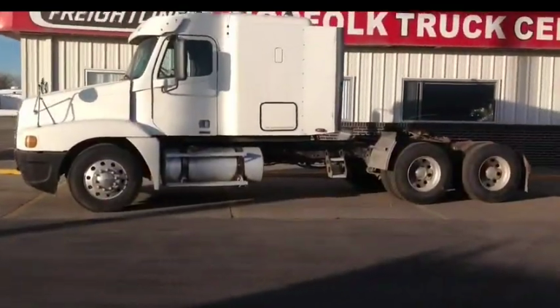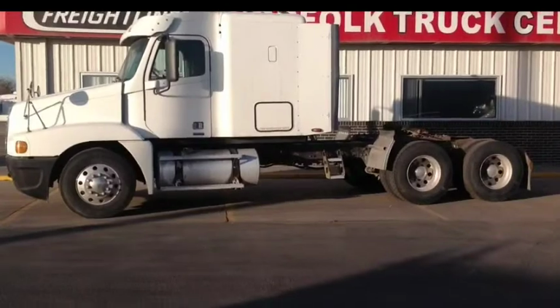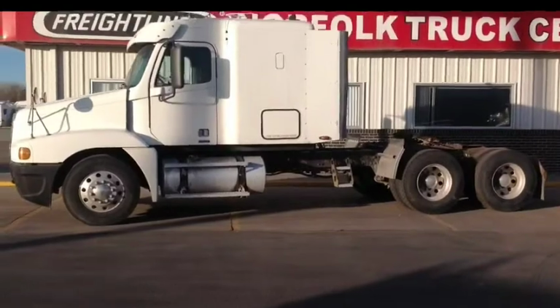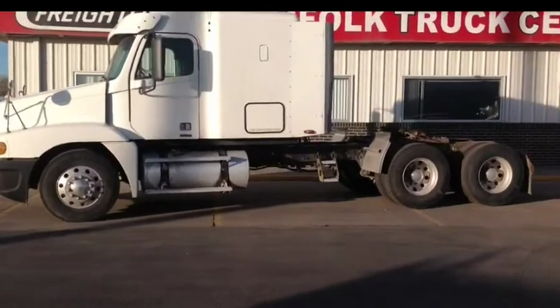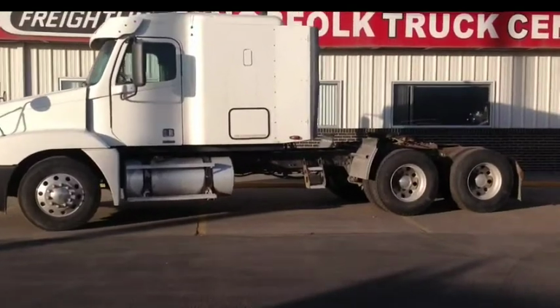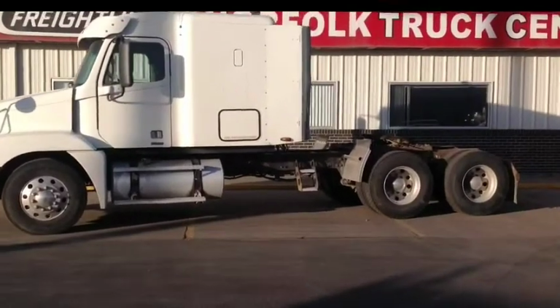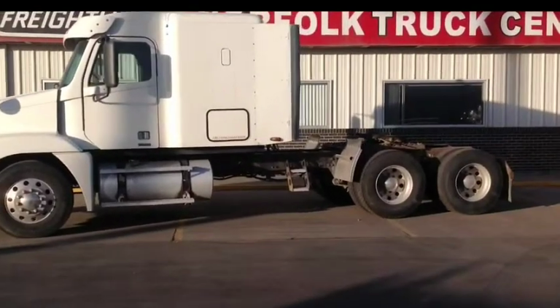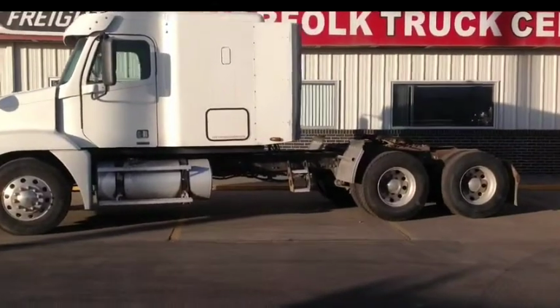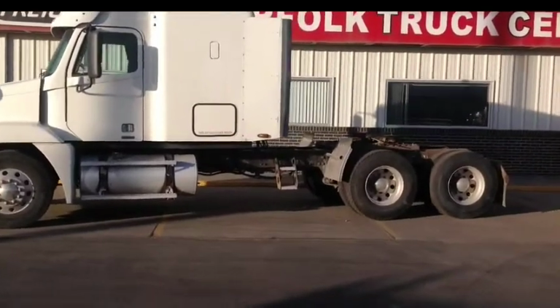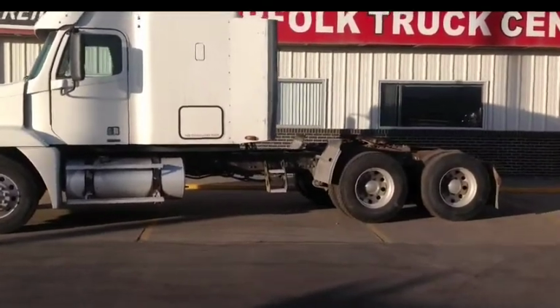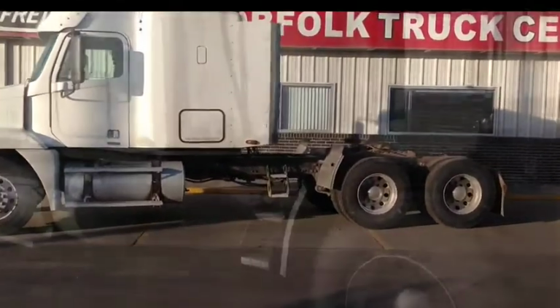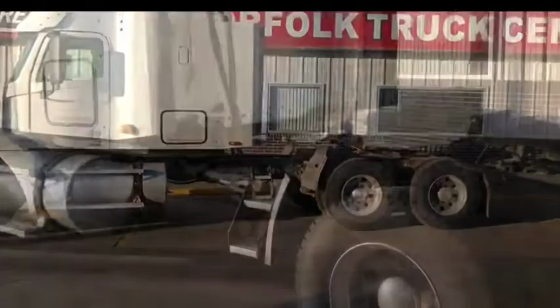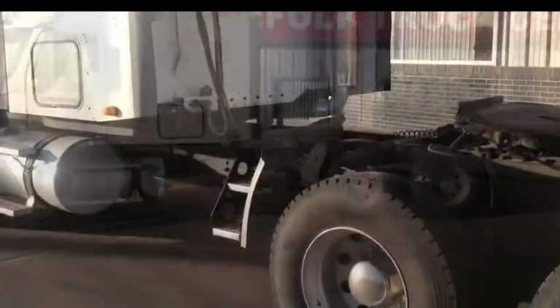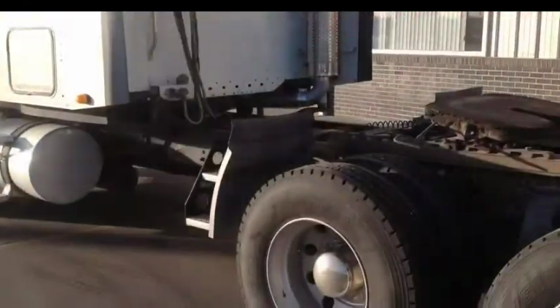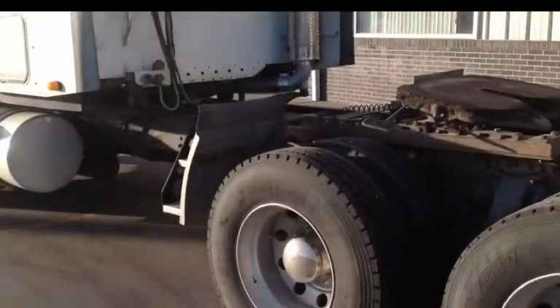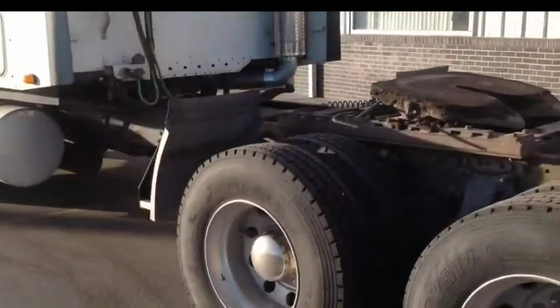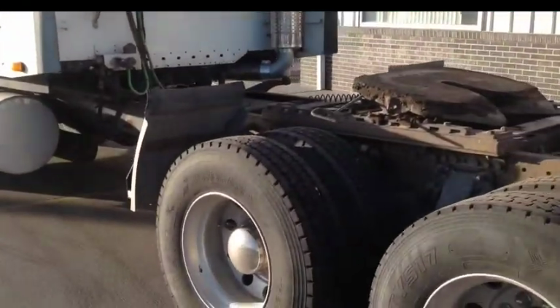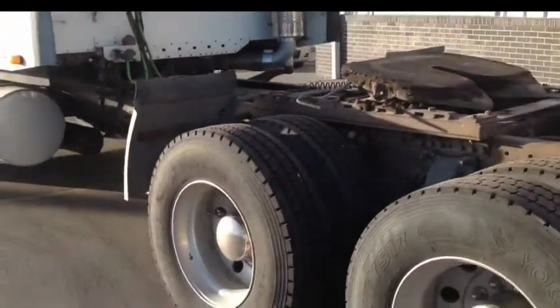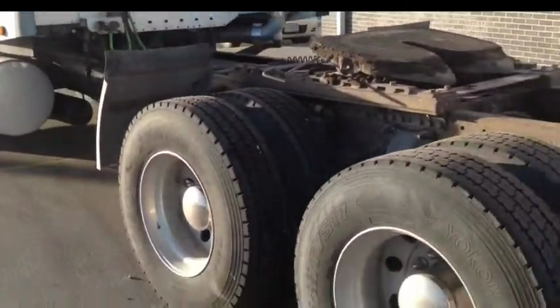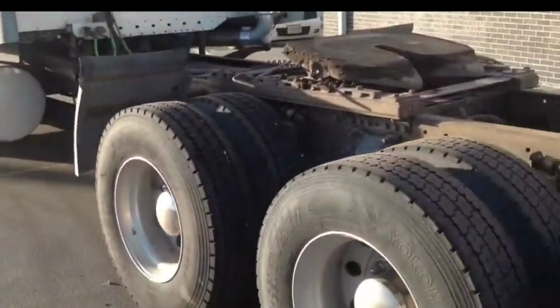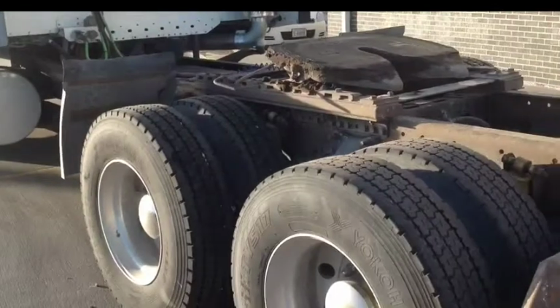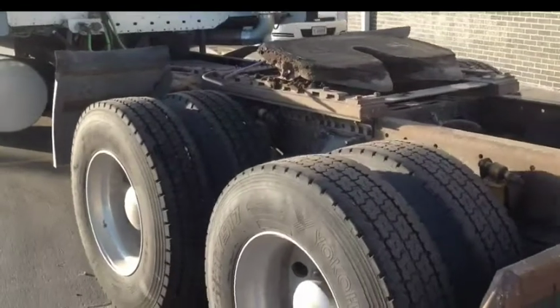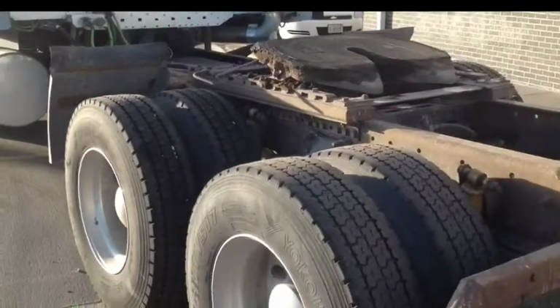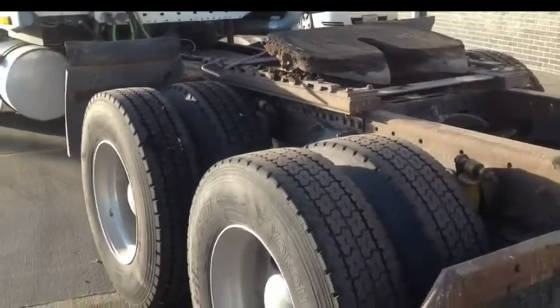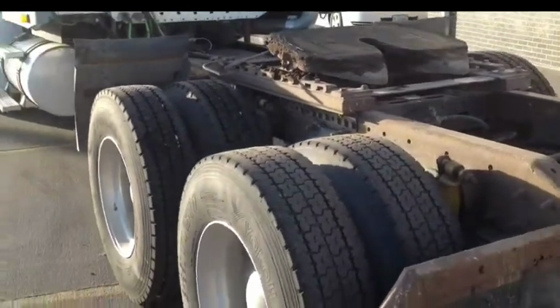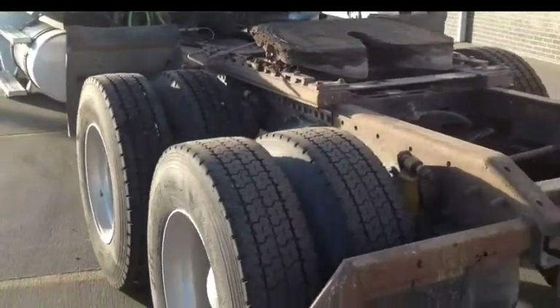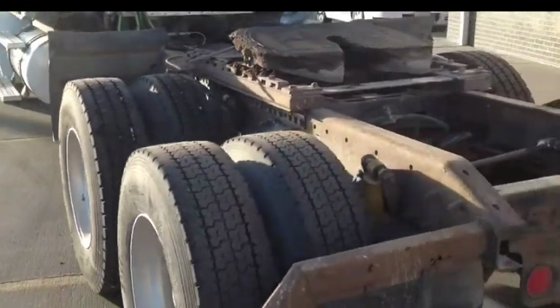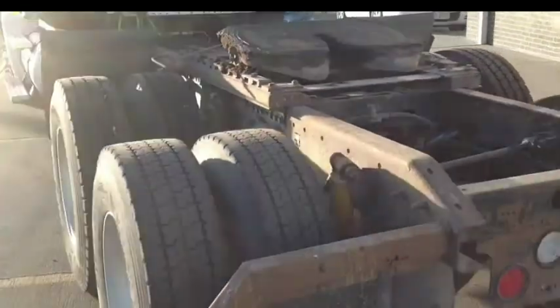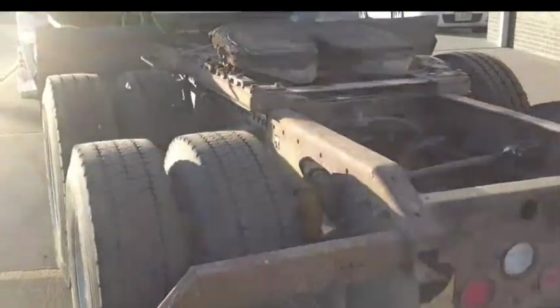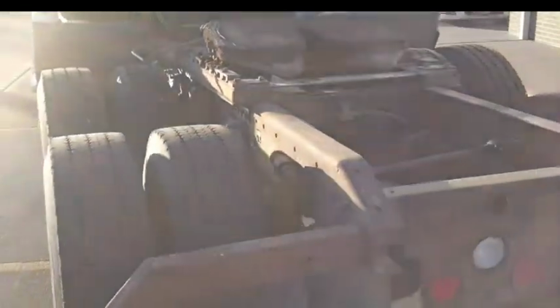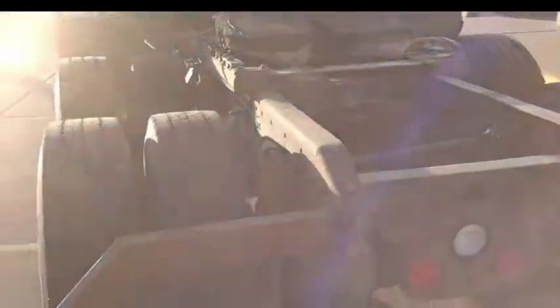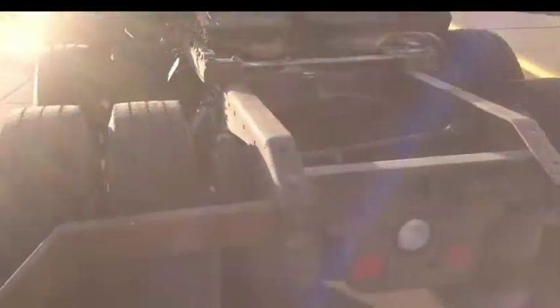So let me help you get started with your 2014 goals today by showing you this 2004 pre-emissions Freightliner Century.